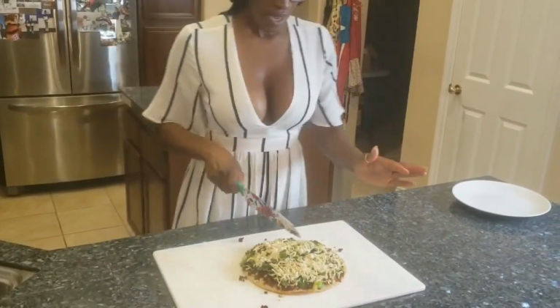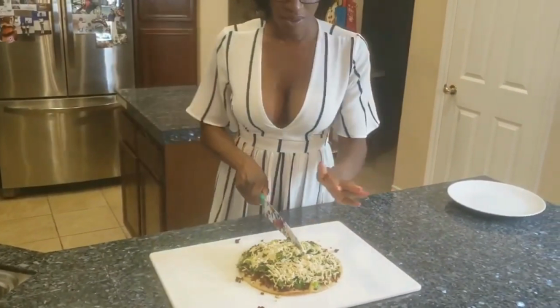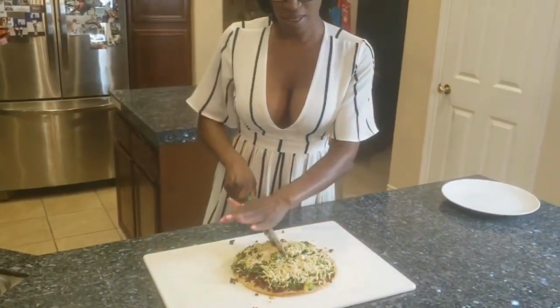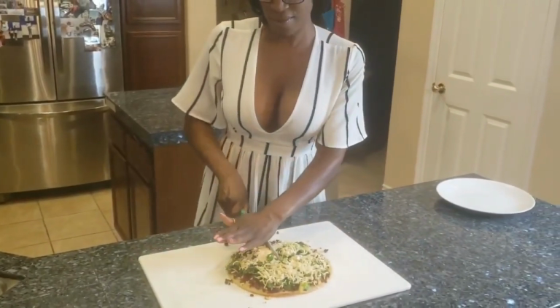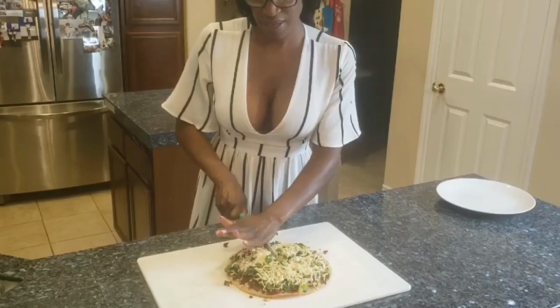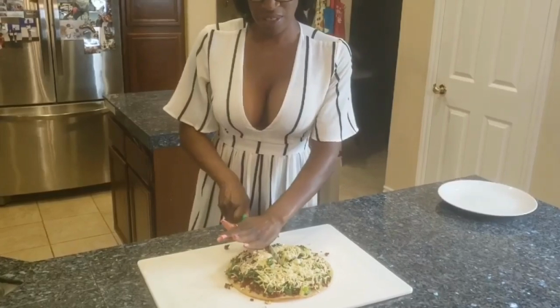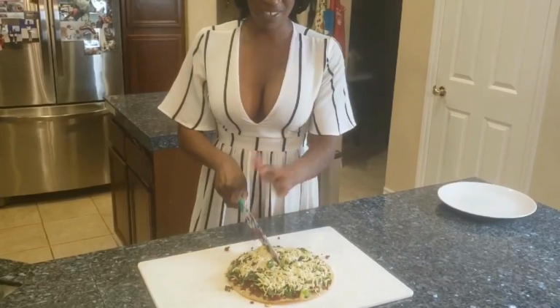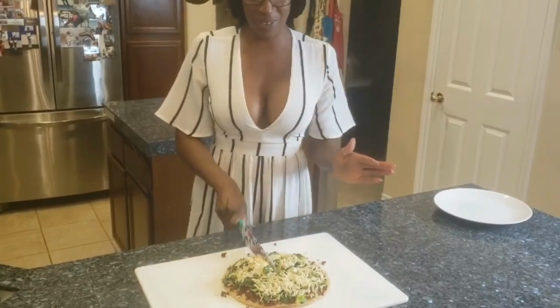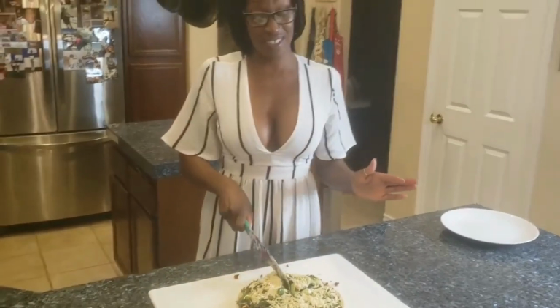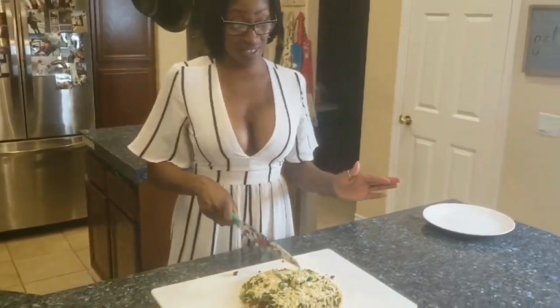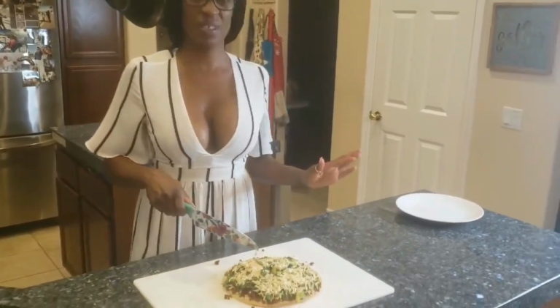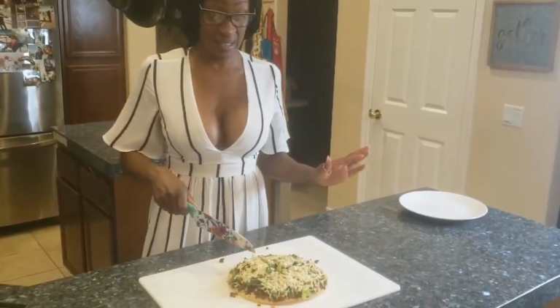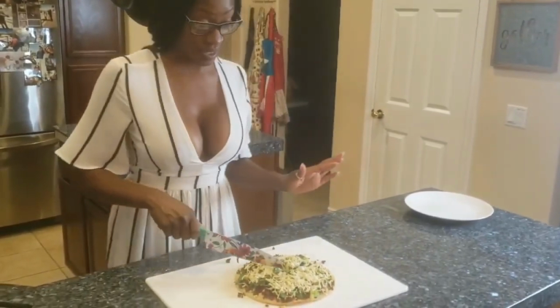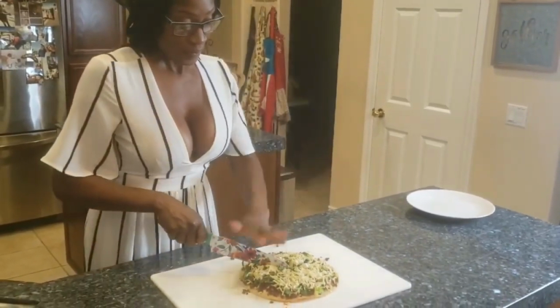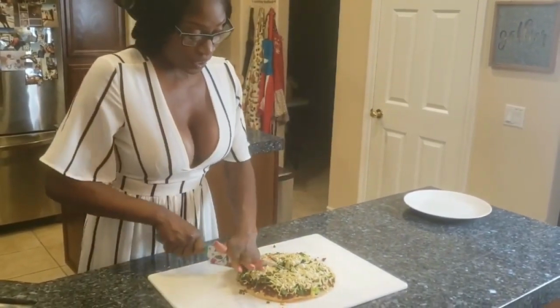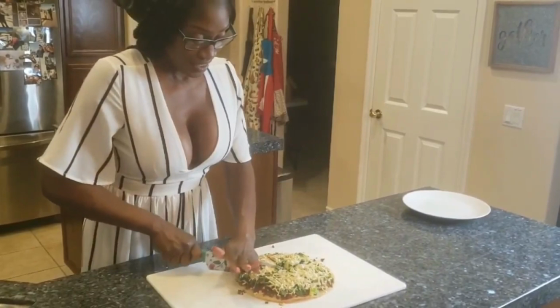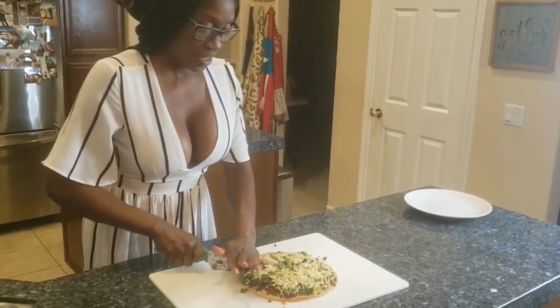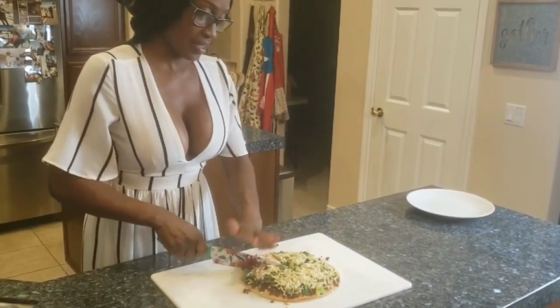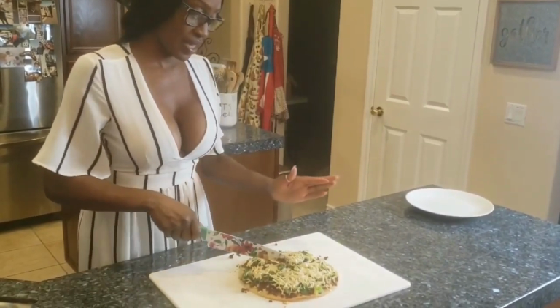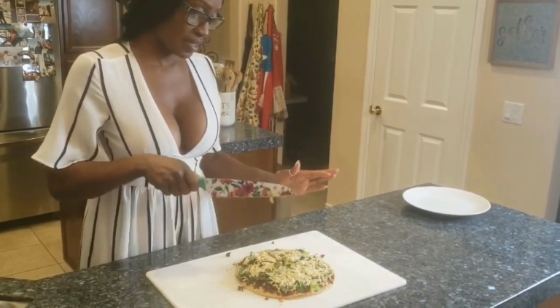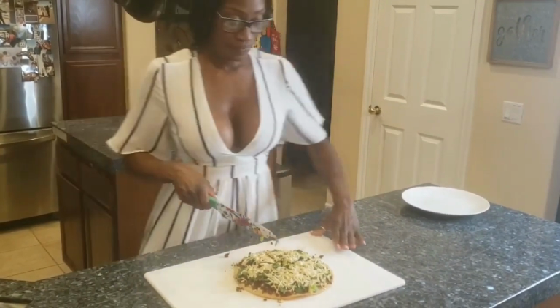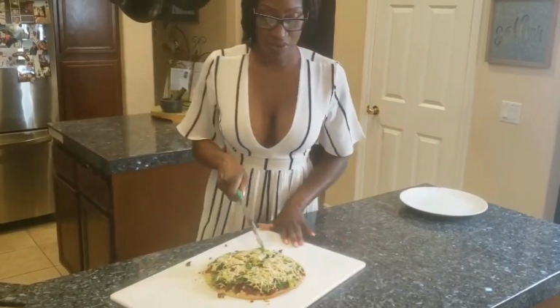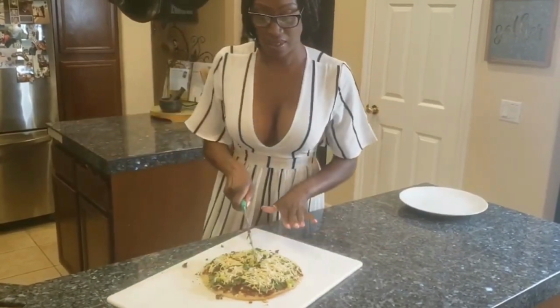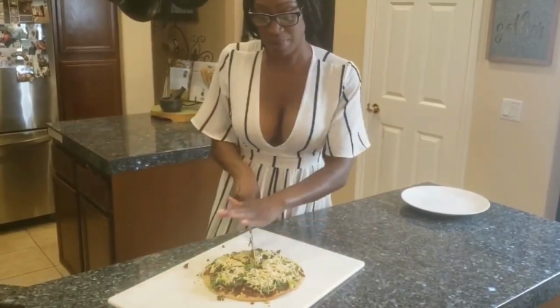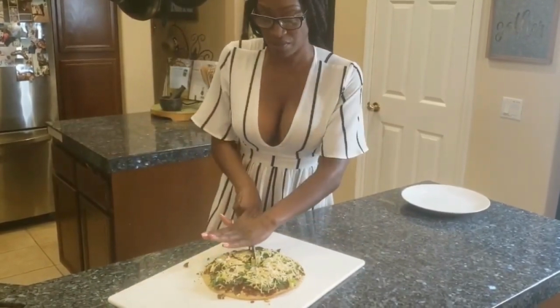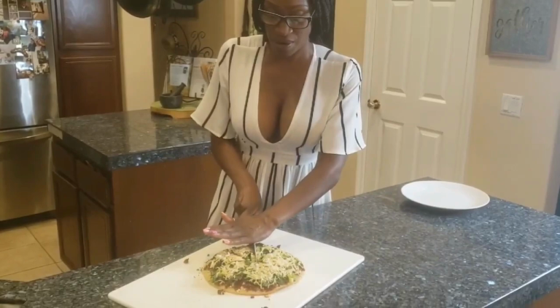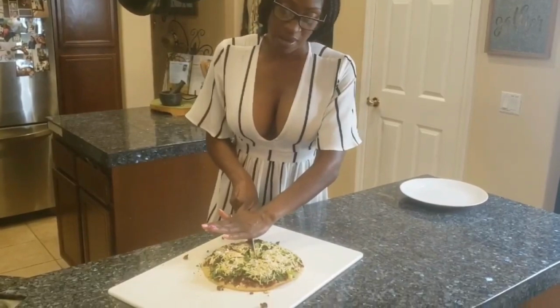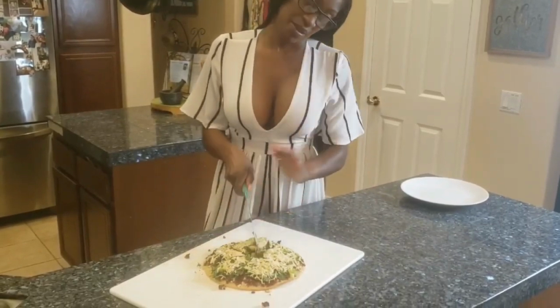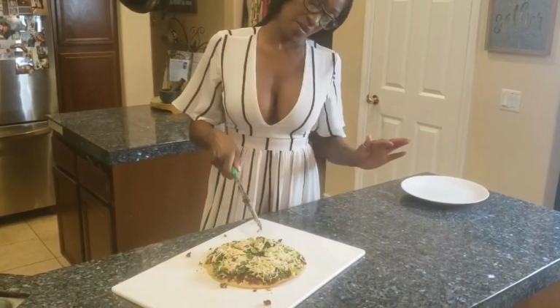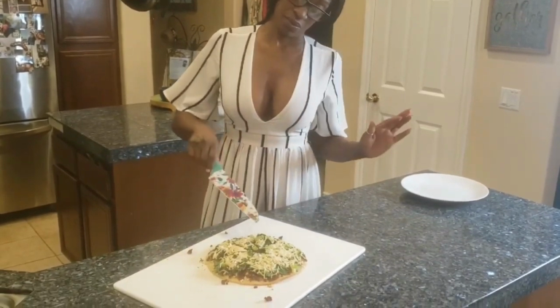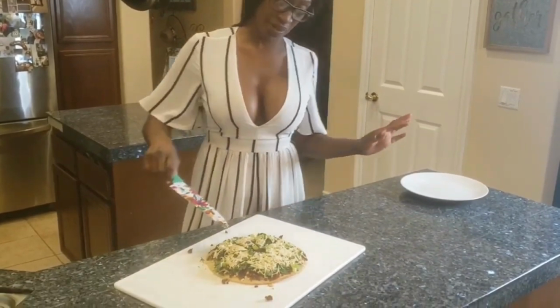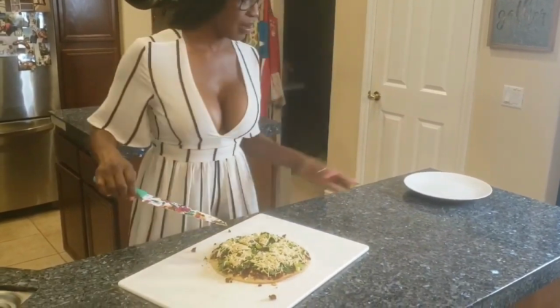You can cut the slices however you like. If you're eating it by yourself, you don't even have to cut it — you can just eat the whole thing. Or you can cut it into little slices if you're using this as an appetizer for a party, baby shower, whatever the case may be.